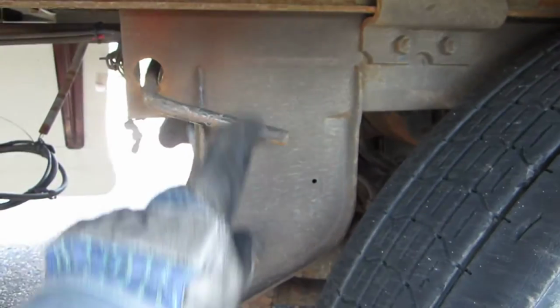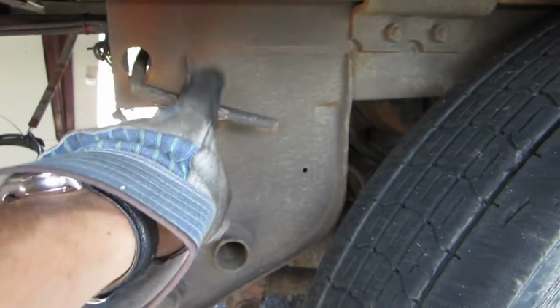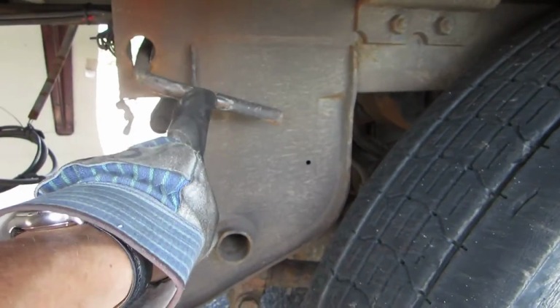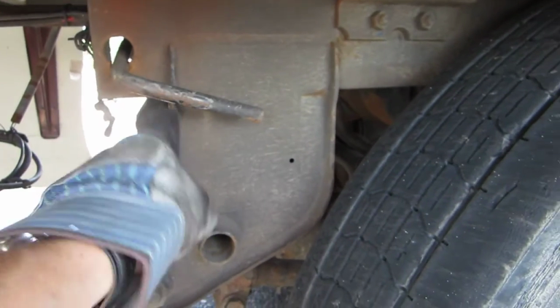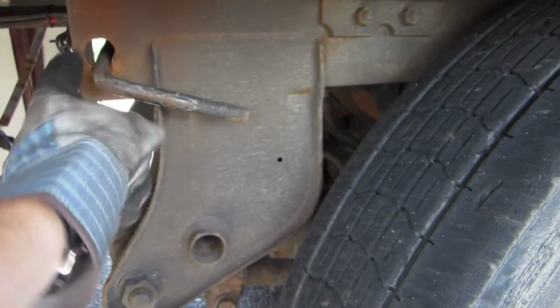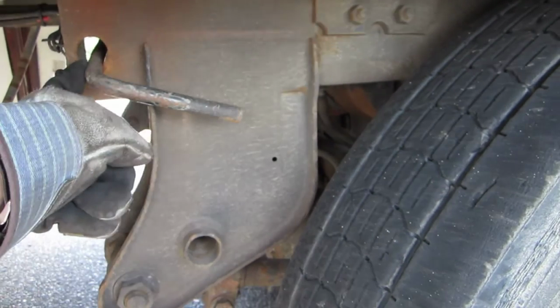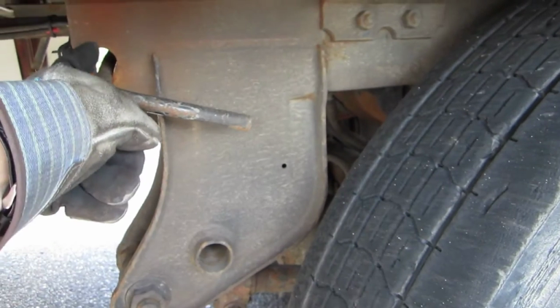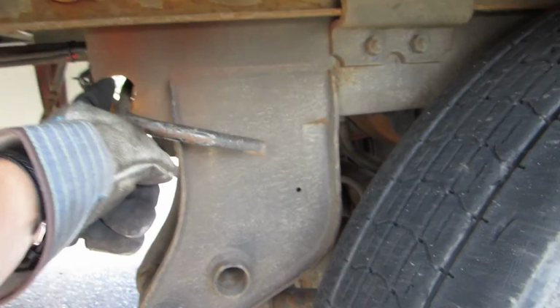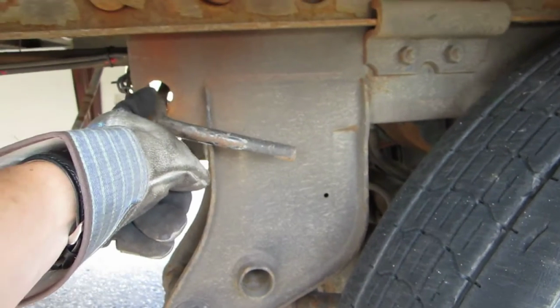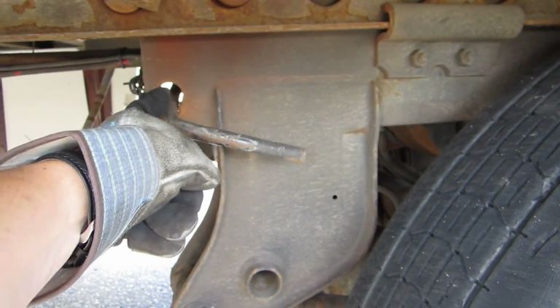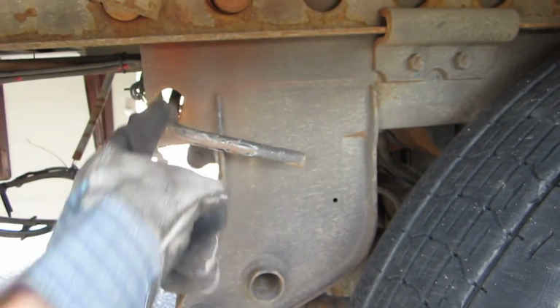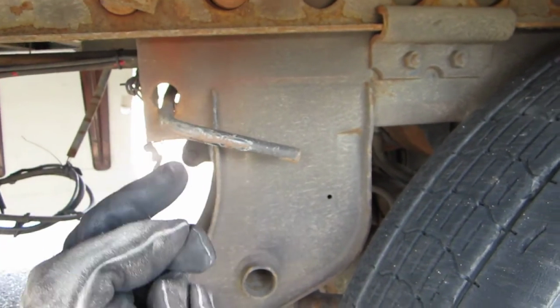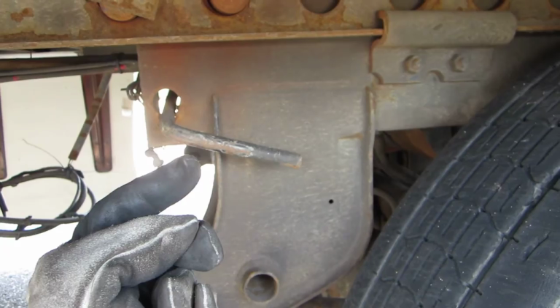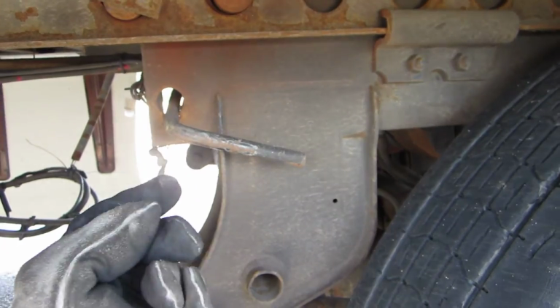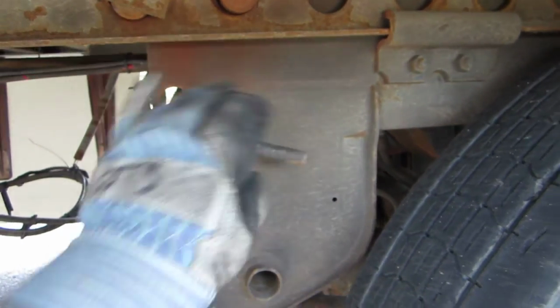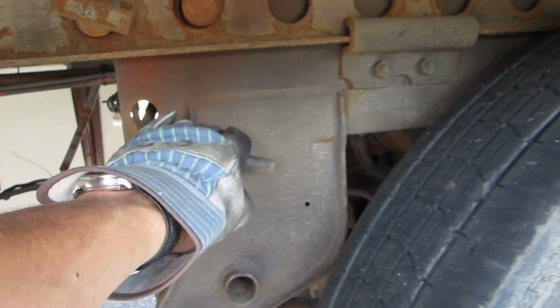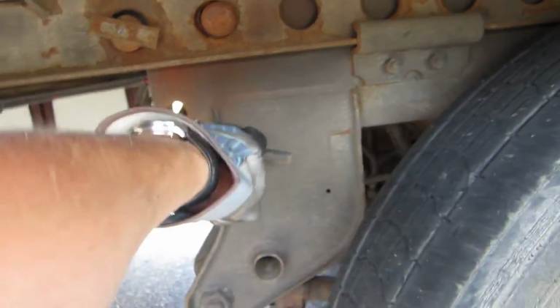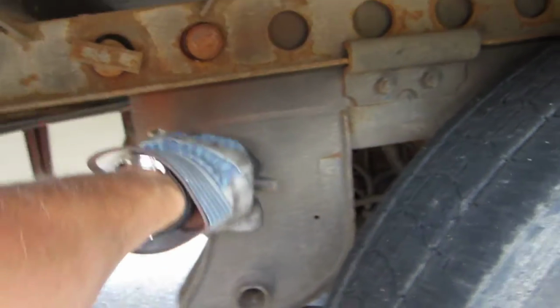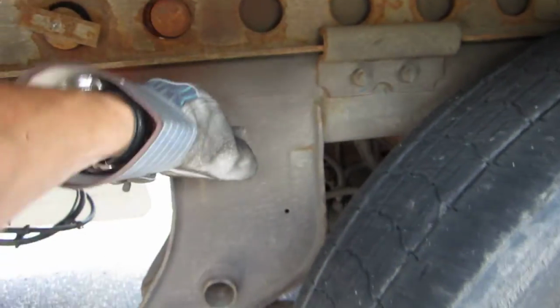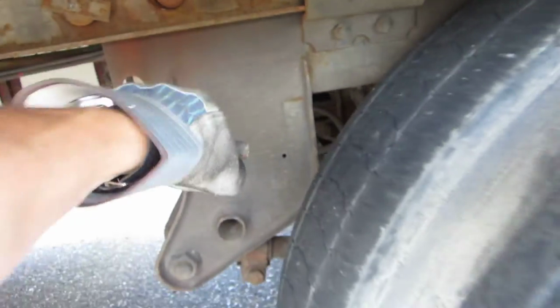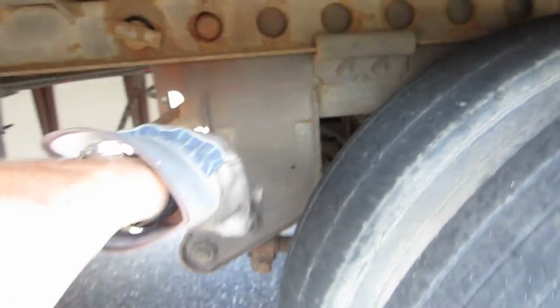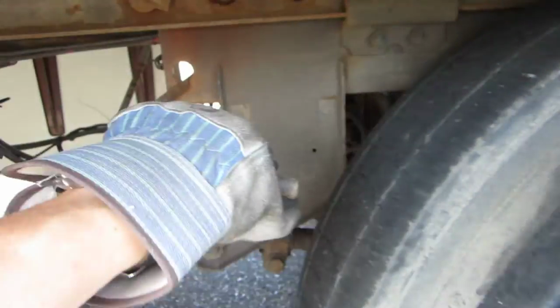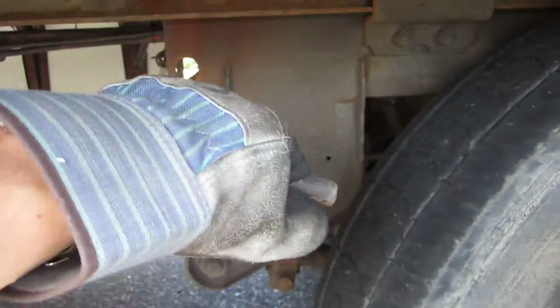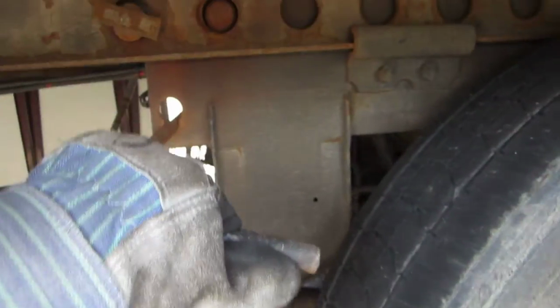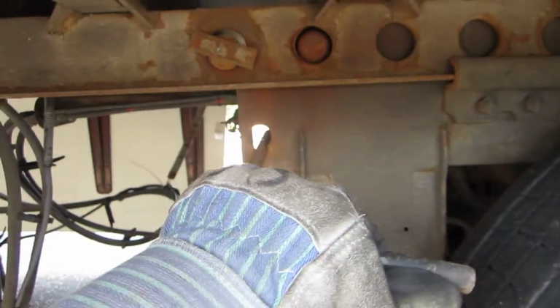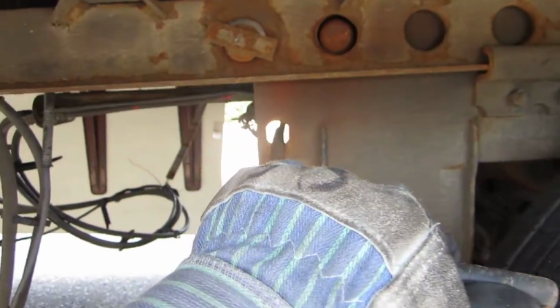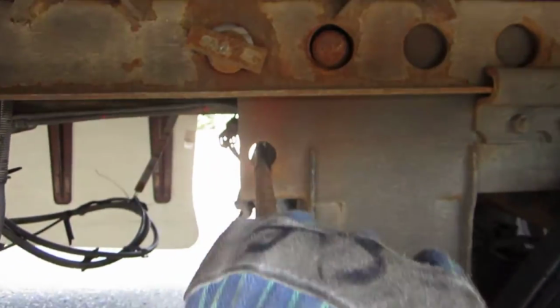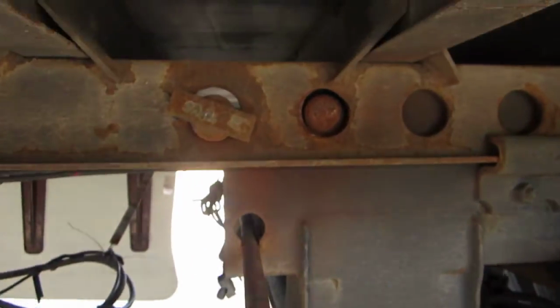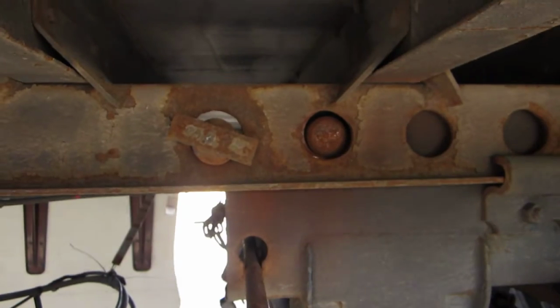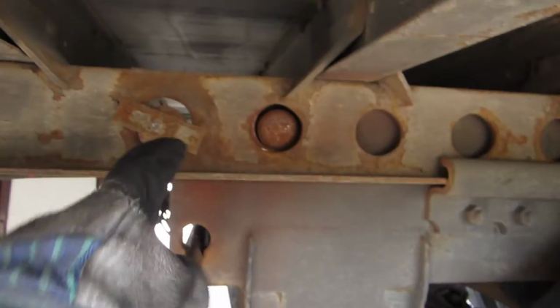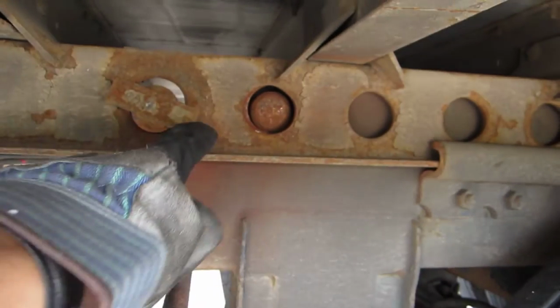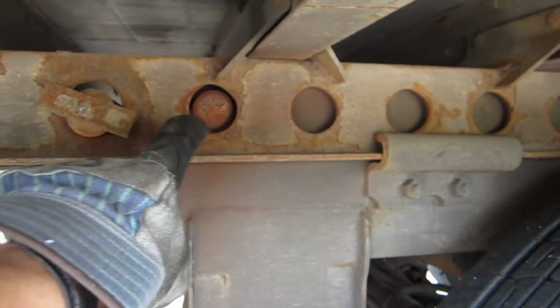Here's the handle. What you want to do is lift it up and pull it out until it locks in a position such as that. You see how the pin has been drawn in?